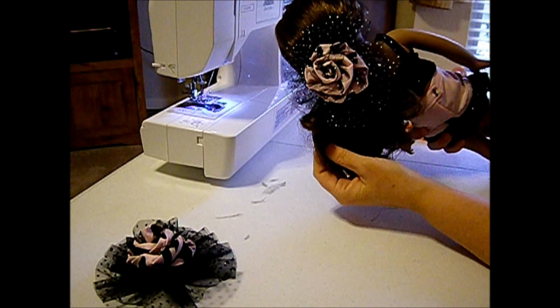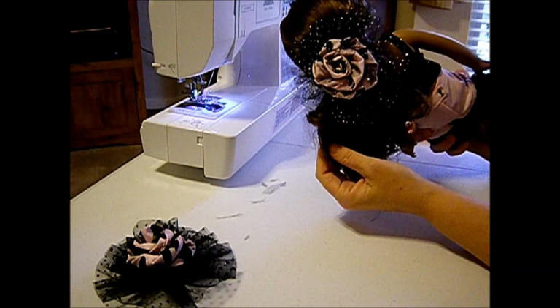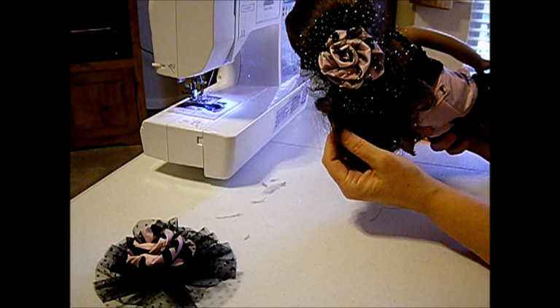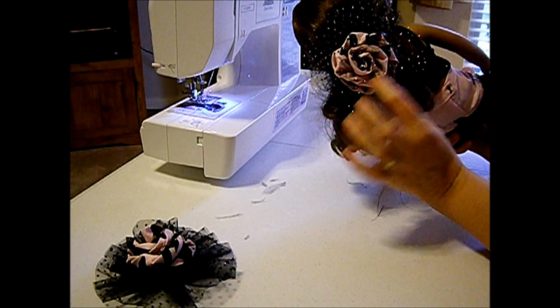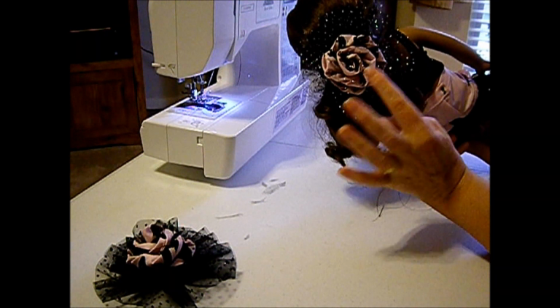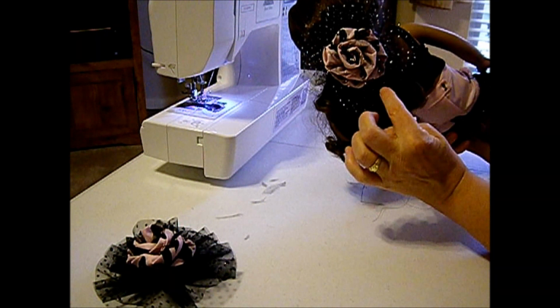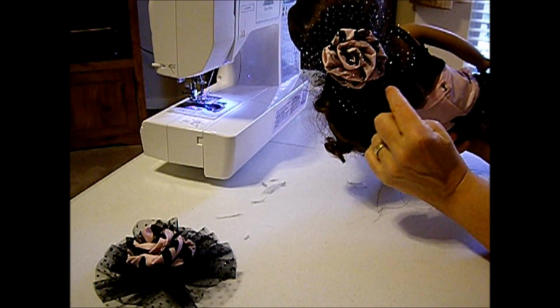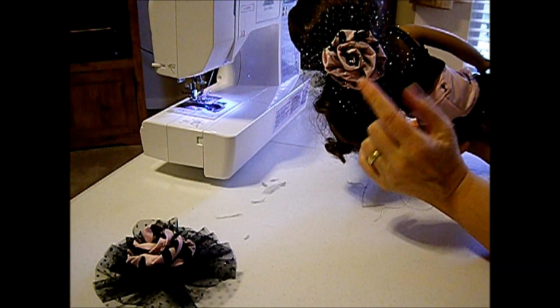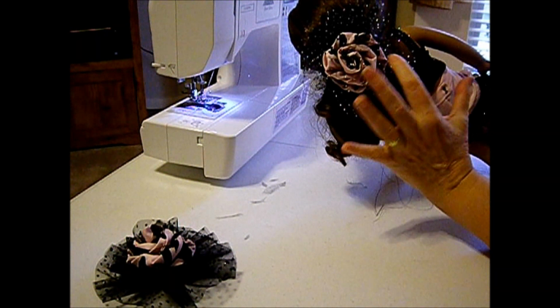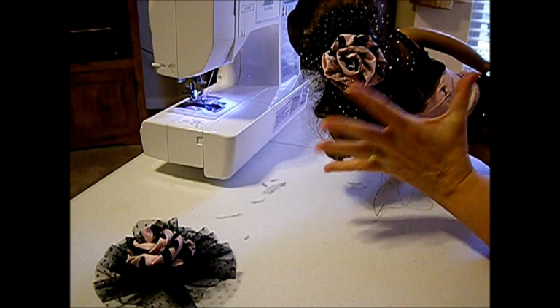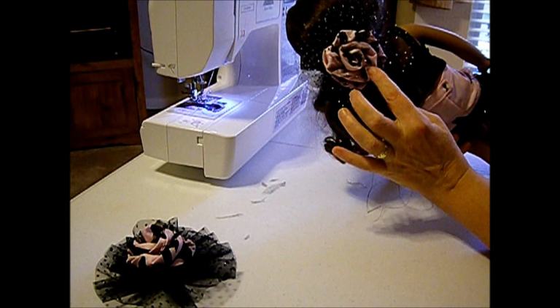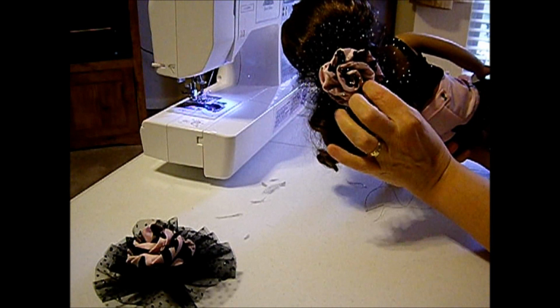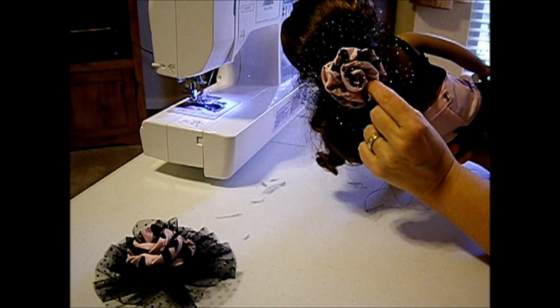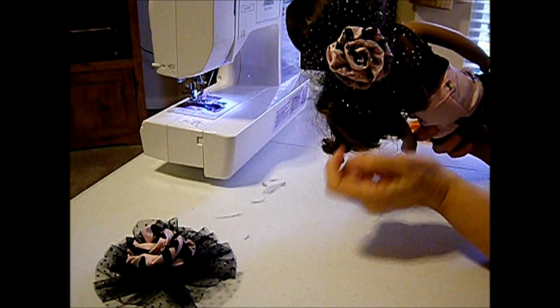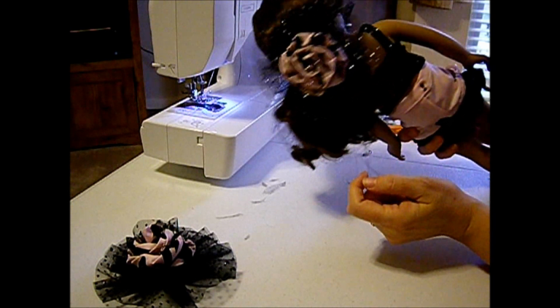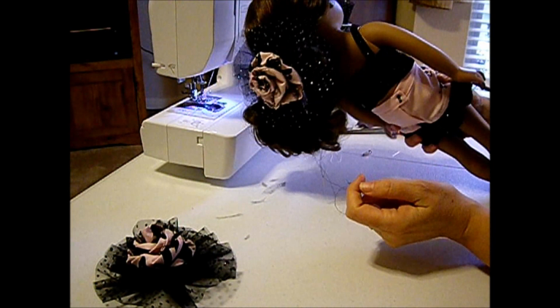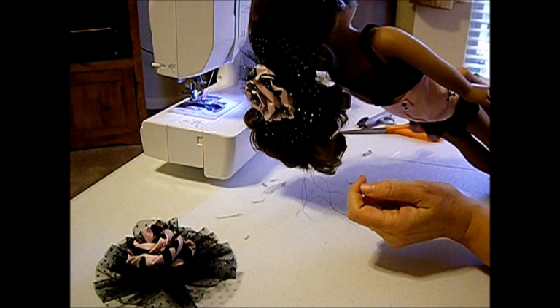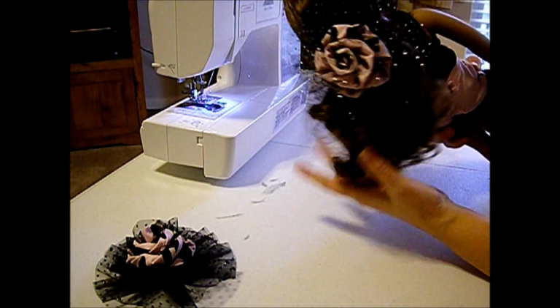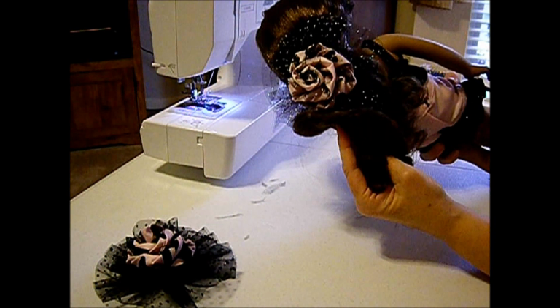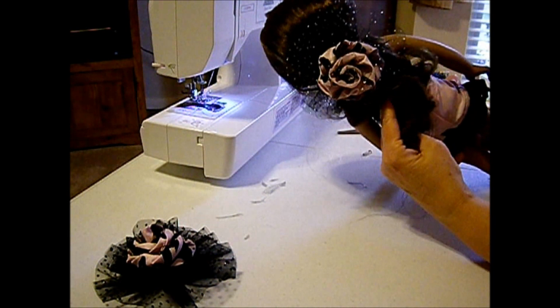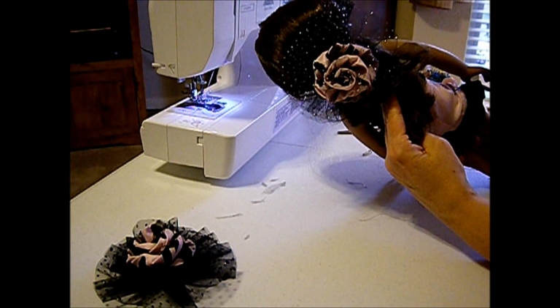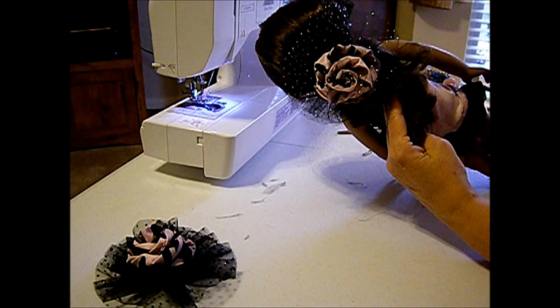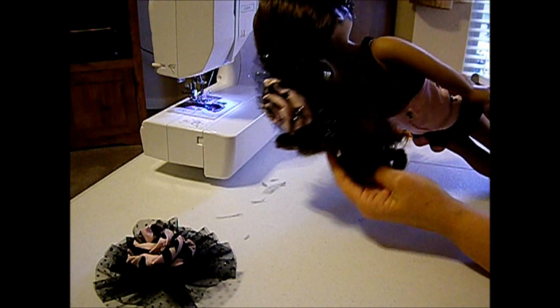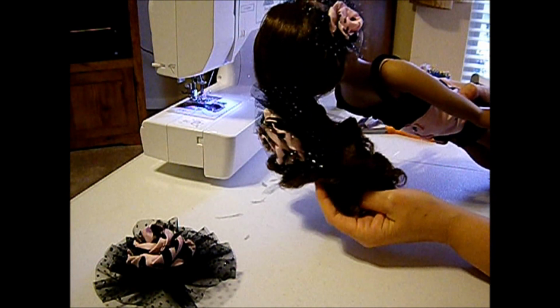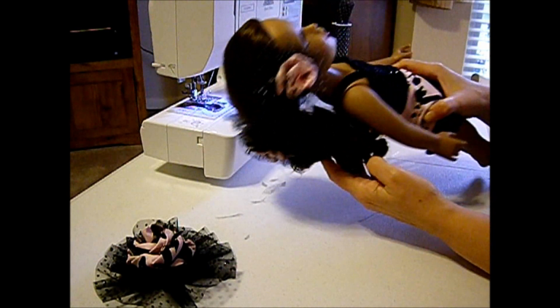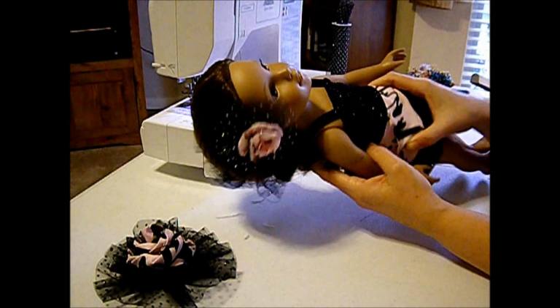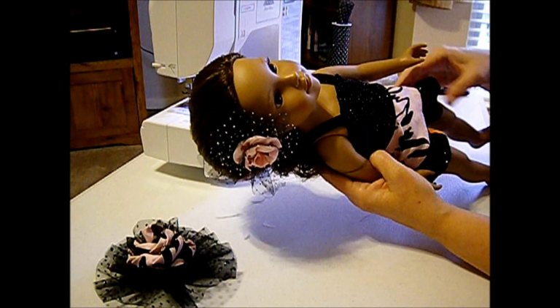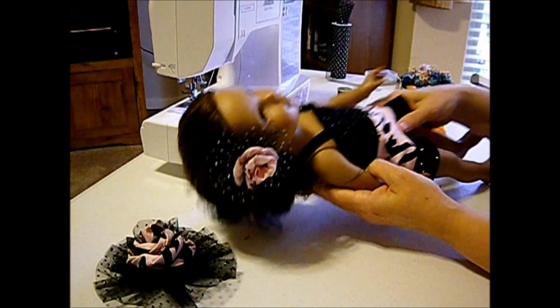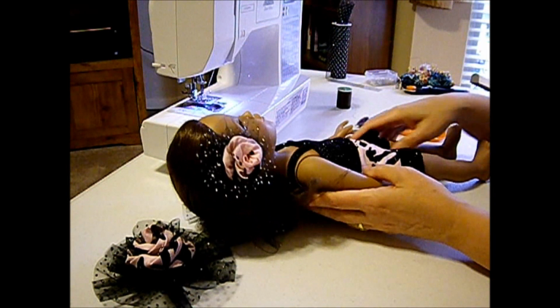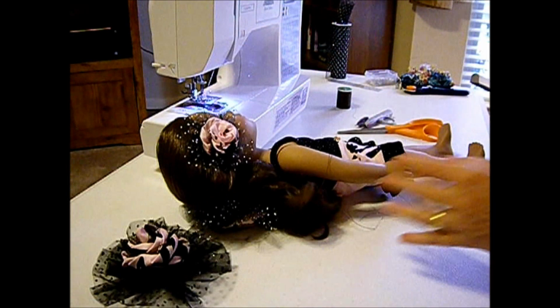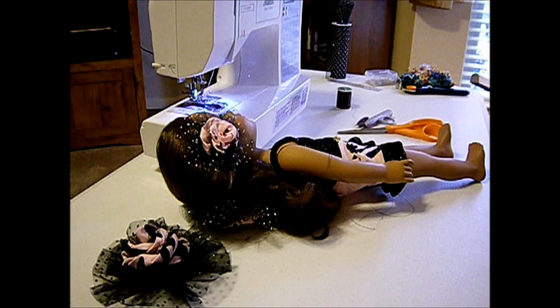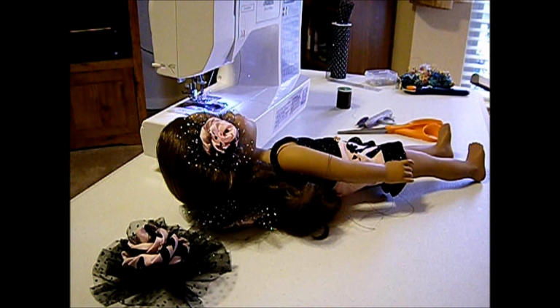Basically that's it. I'm going to secure these strings and re-sew this on a little bit tighter, and it's a done deal. And that's the barrette for this outfit that Kyla's wearing. I'll talk to you later — have a good one.